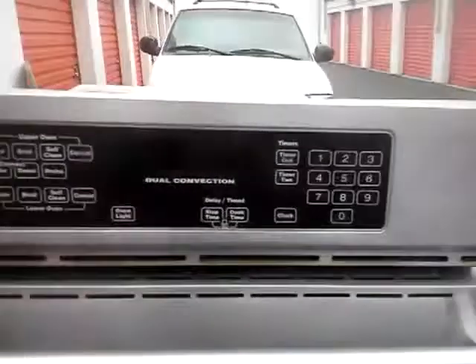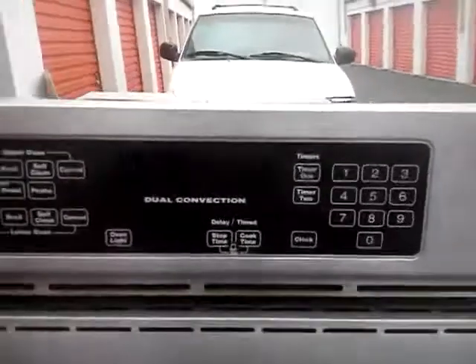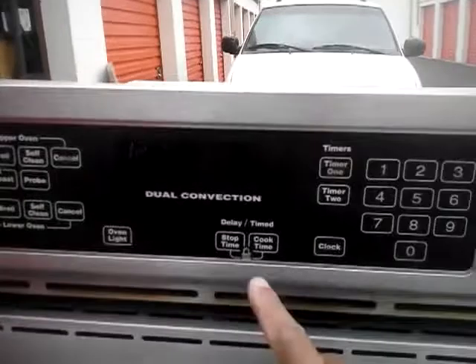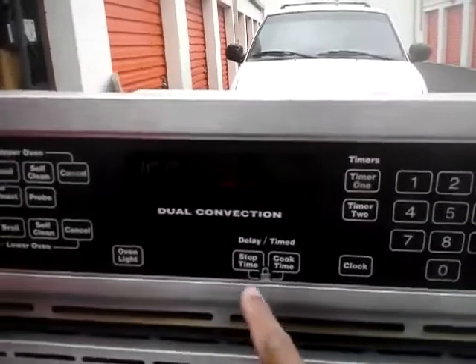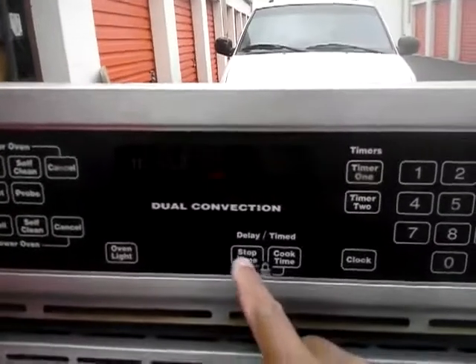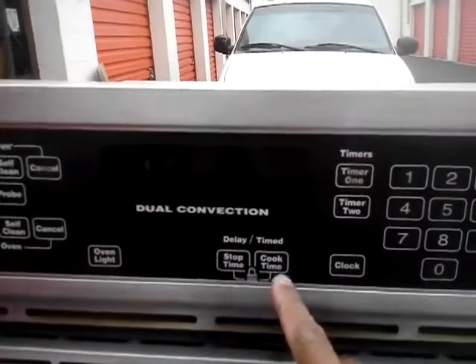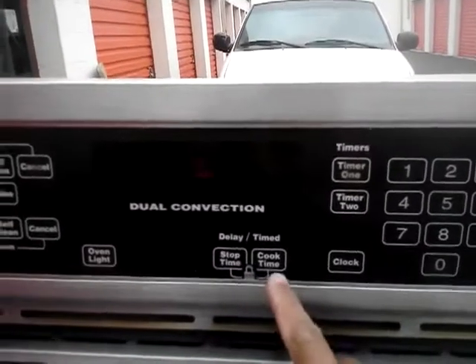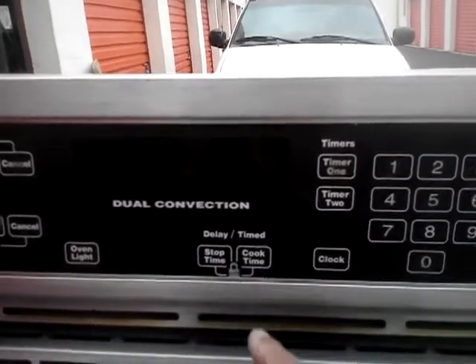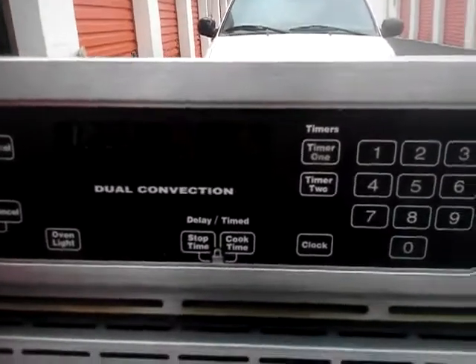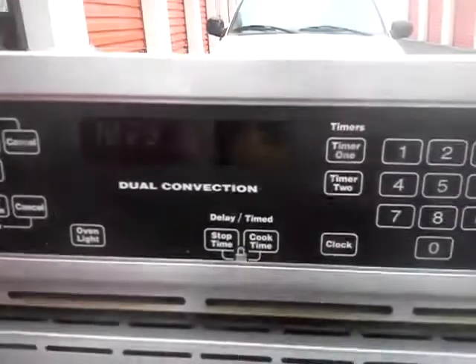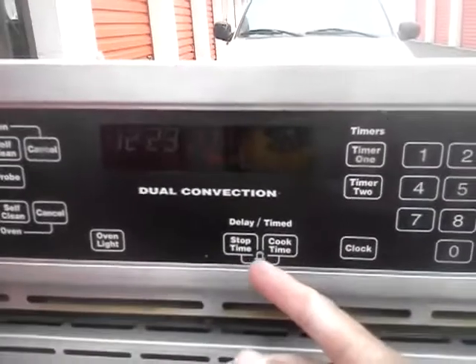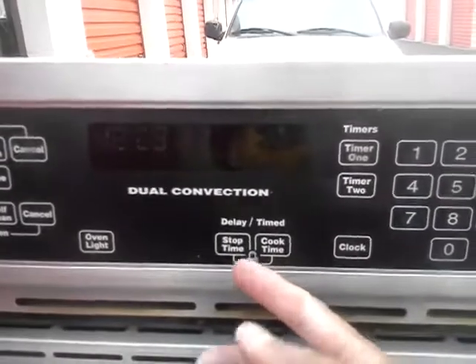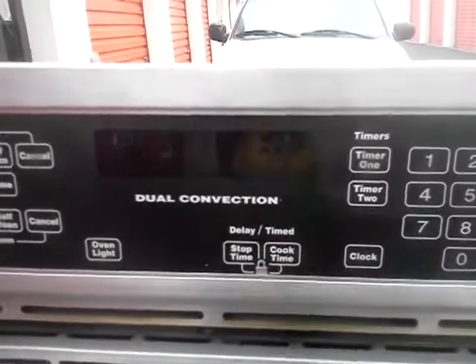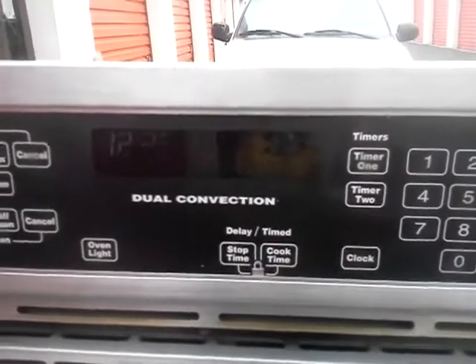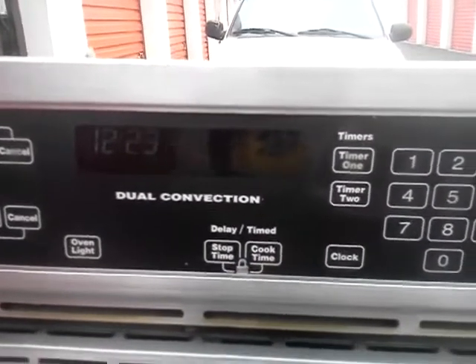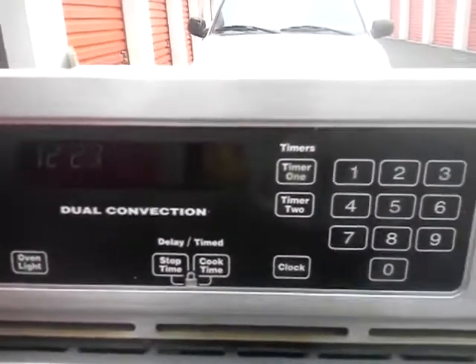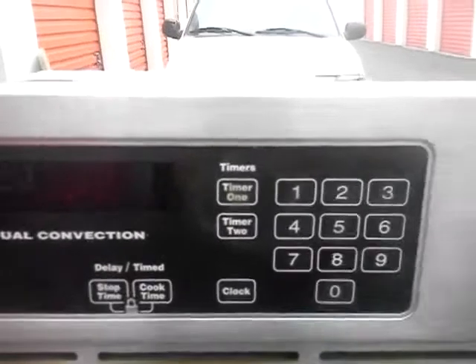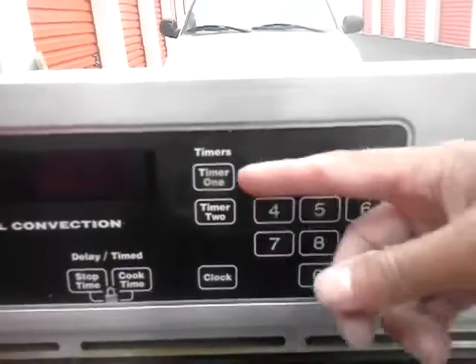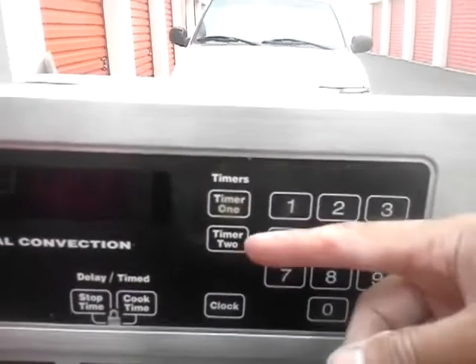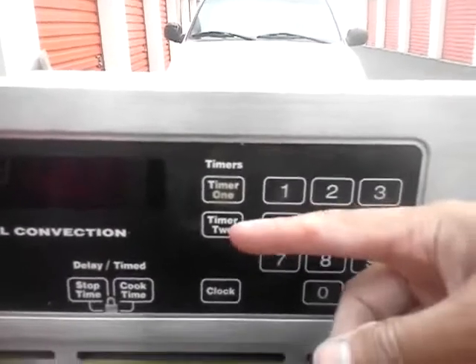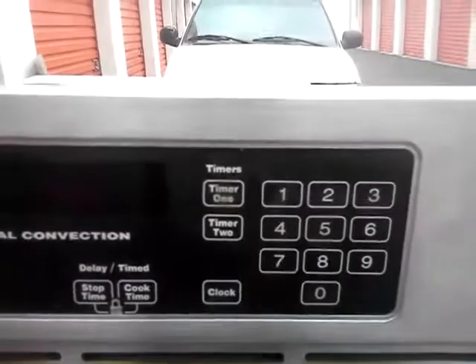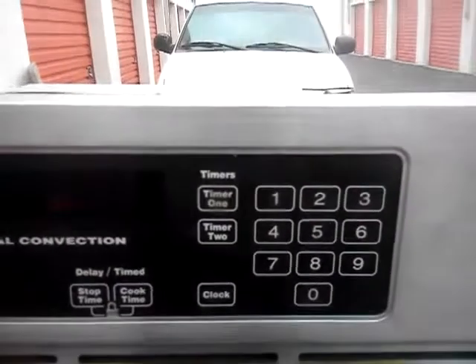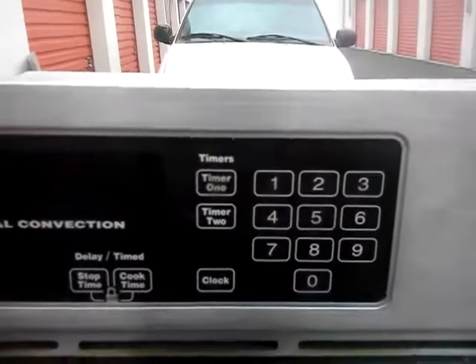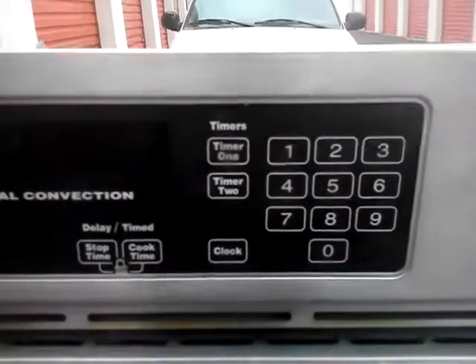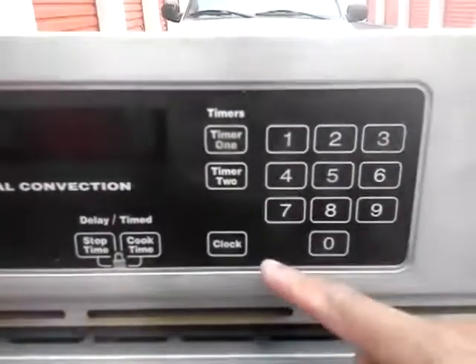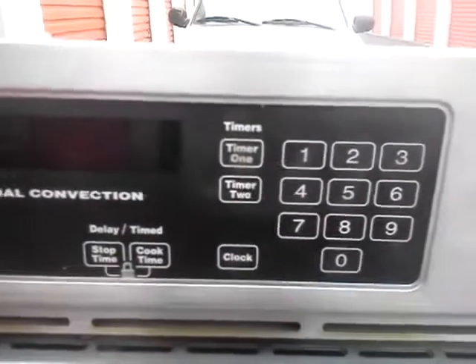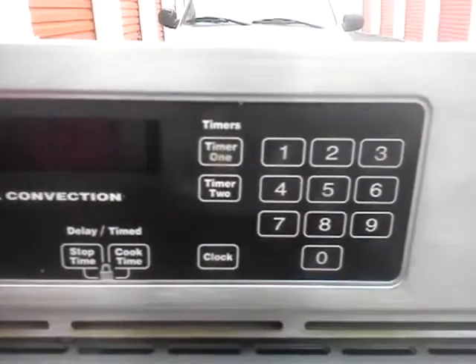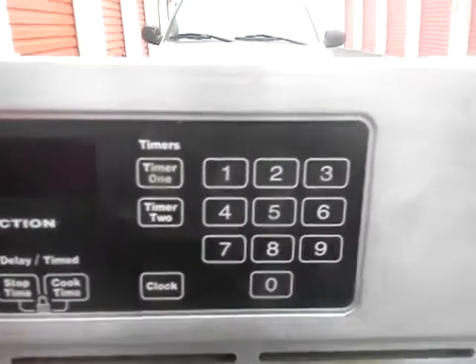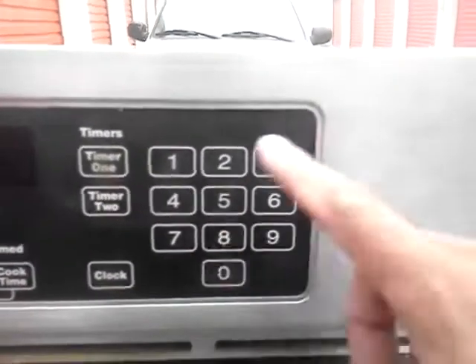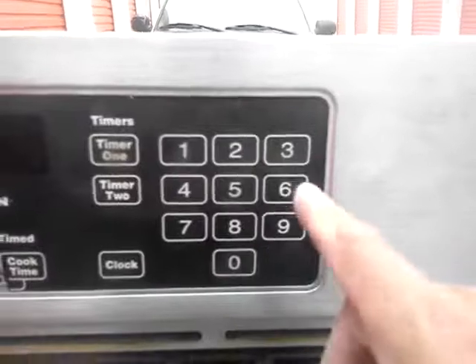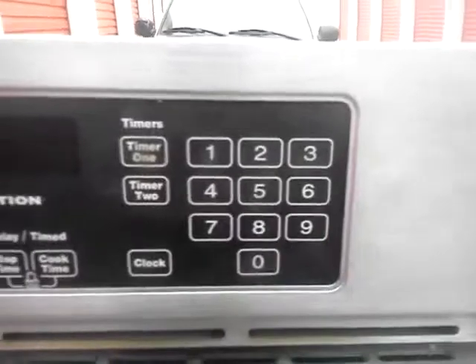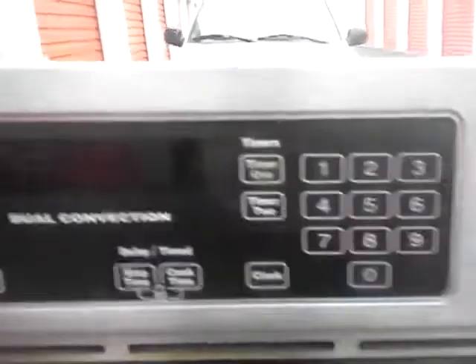You can do timed cooking, delayed time, and timed cooking. Delays will be, you know, you start your dinner at 5 o'clock. Timer 1, timer 2 for the separate ovens. Fox and Coles are here. All your dial features are here.